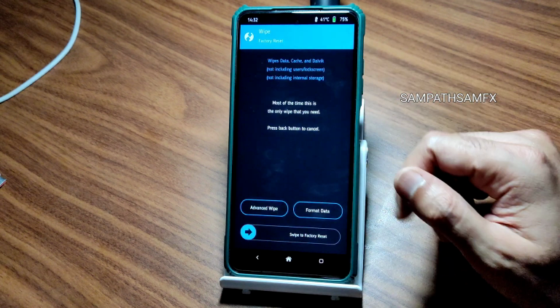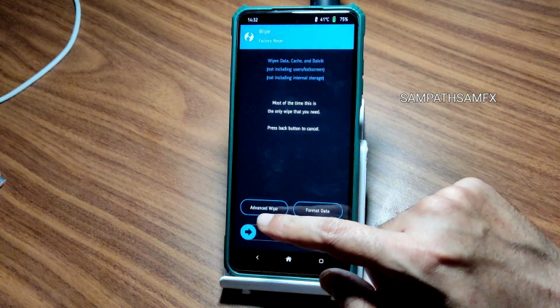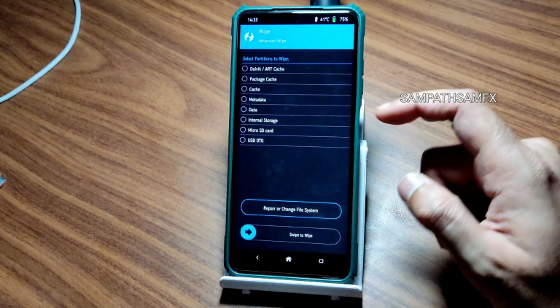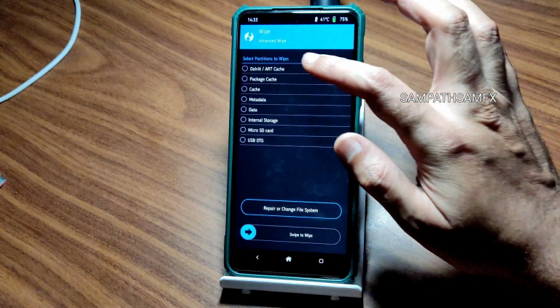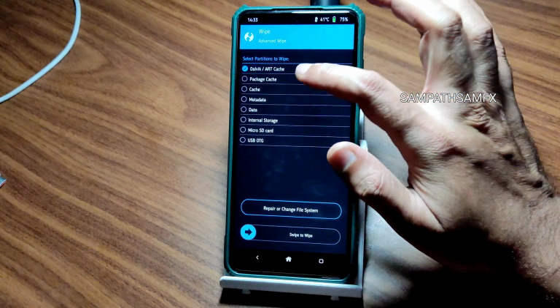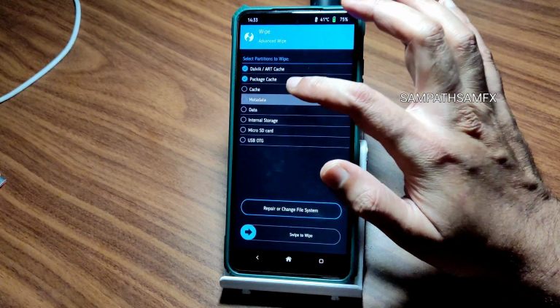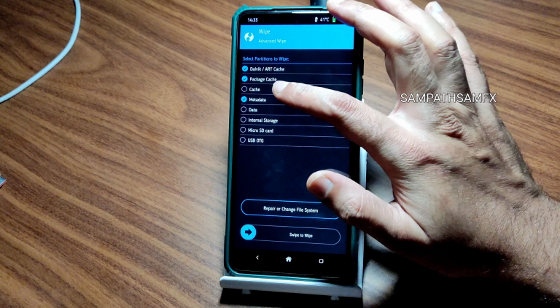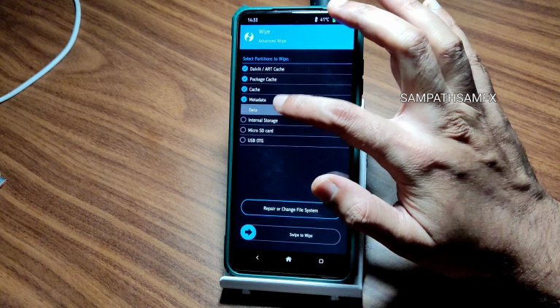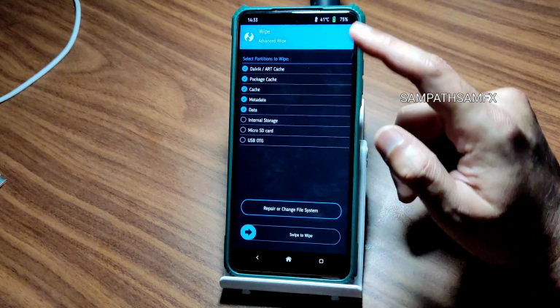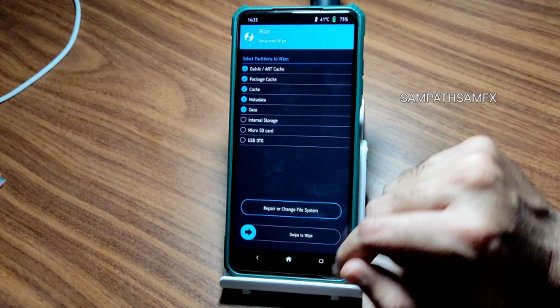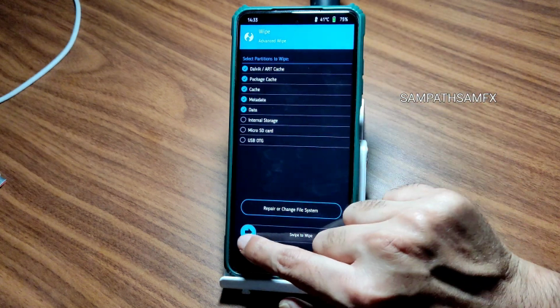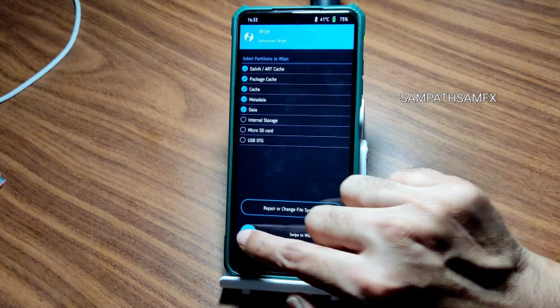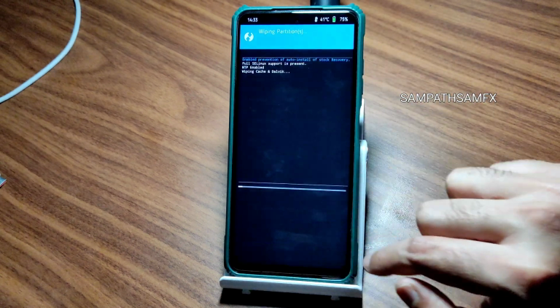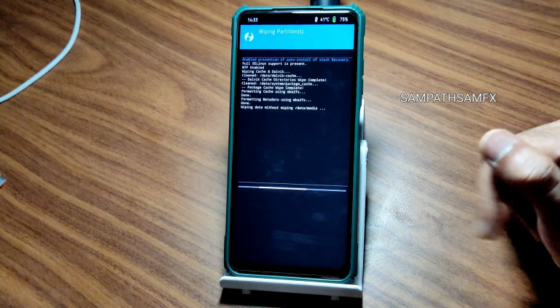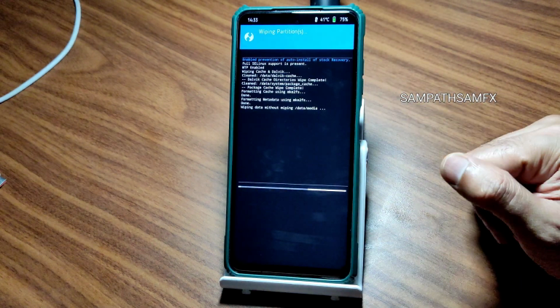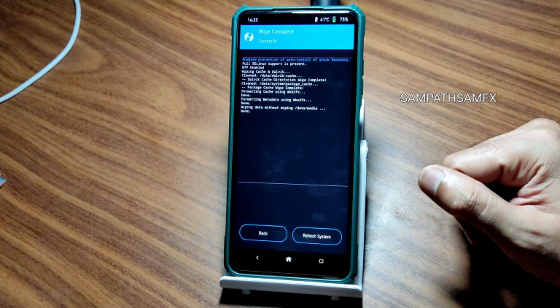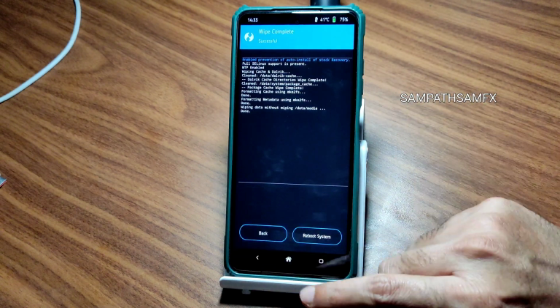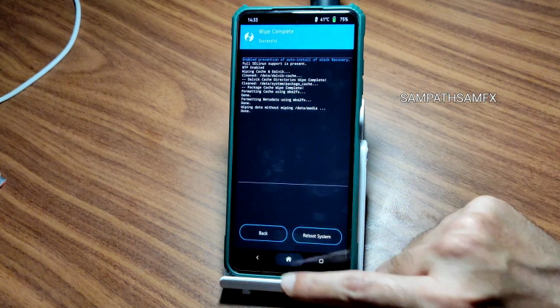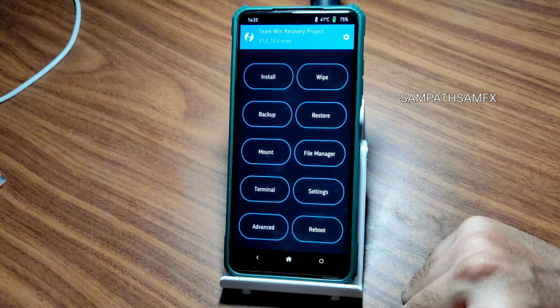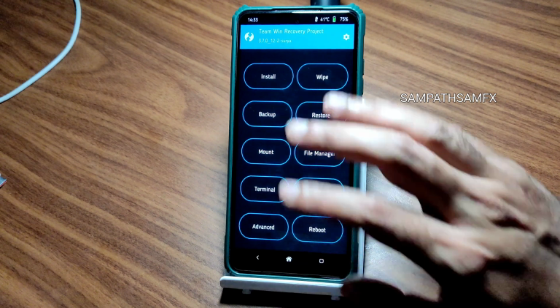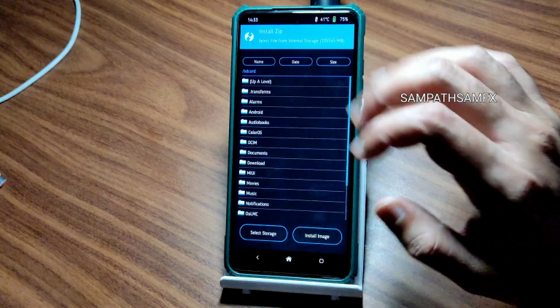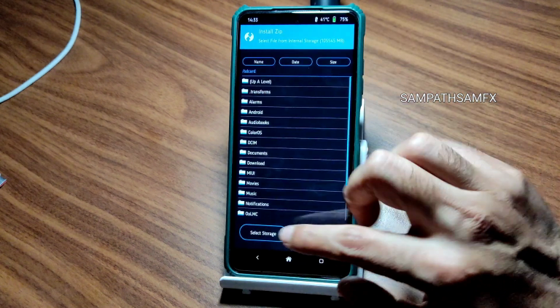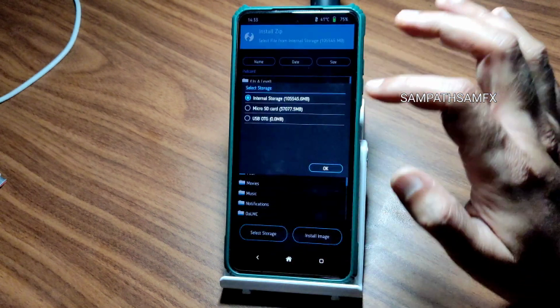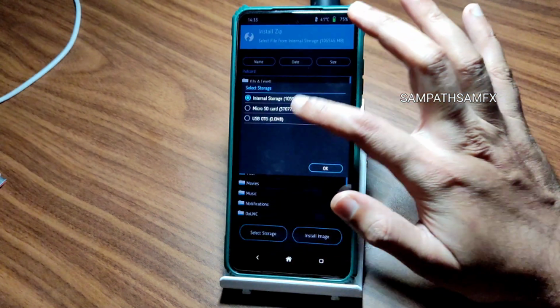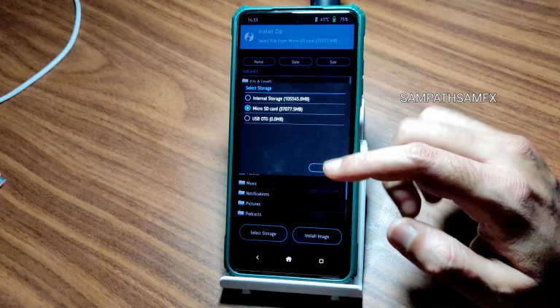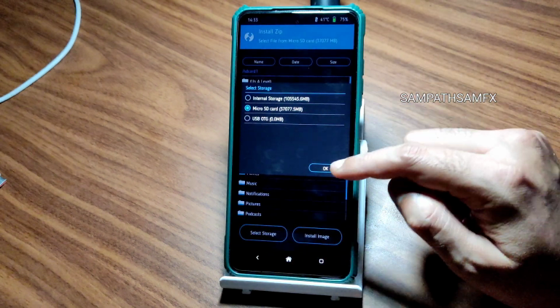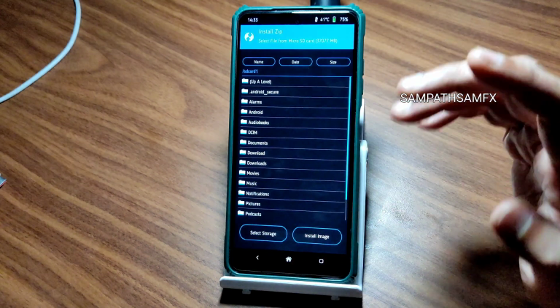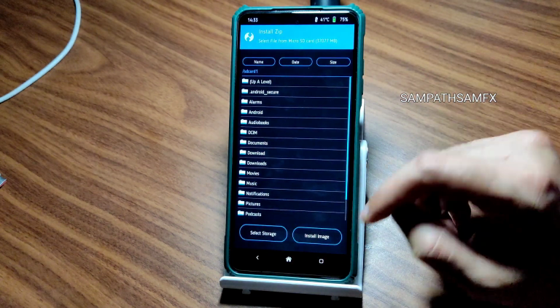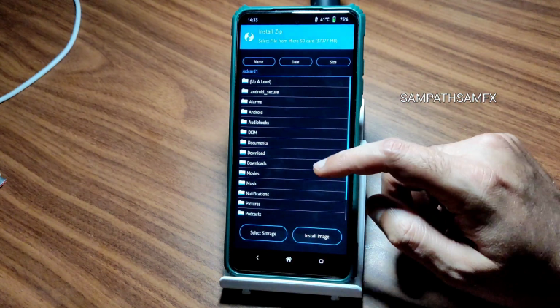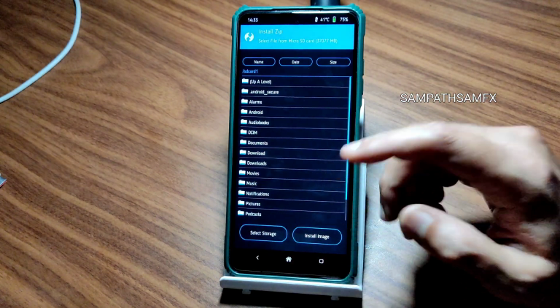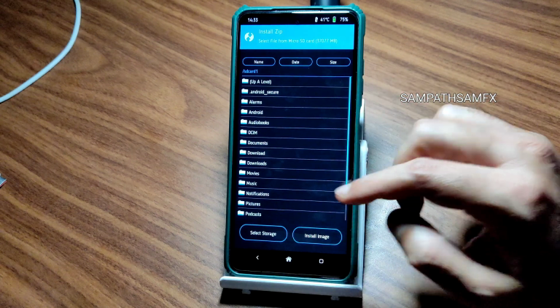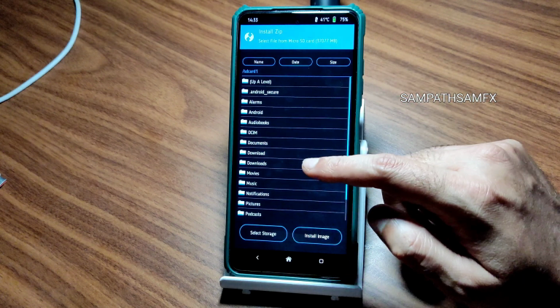Go to the wipe section here and select advanced swipe, select all these things and swipe here to wipe it. Once that has been done, again go to install and select the microSD card or wherever you downloaded the ROM zip file.